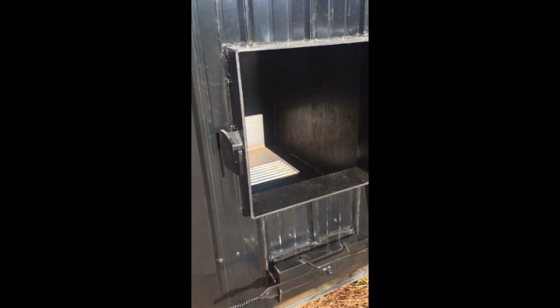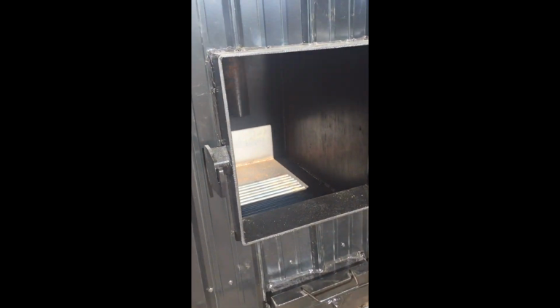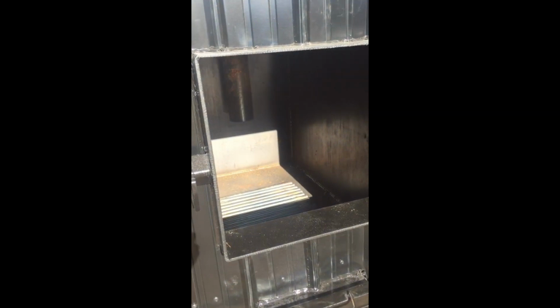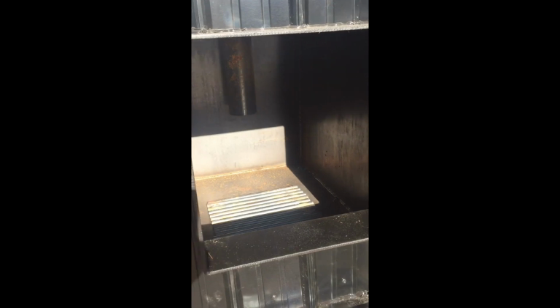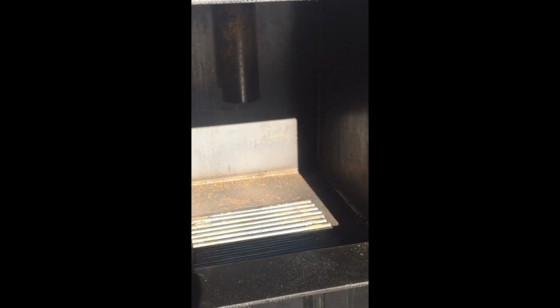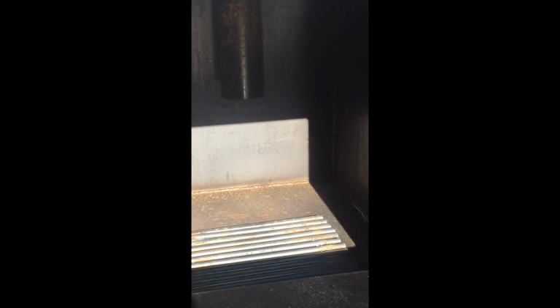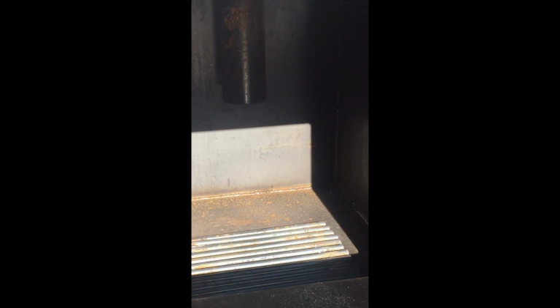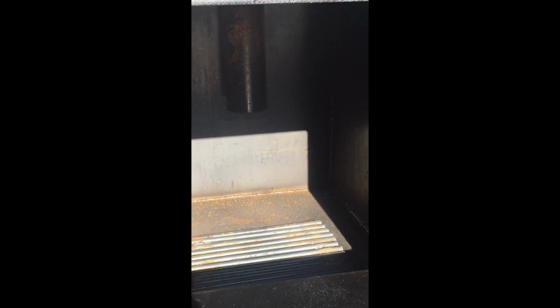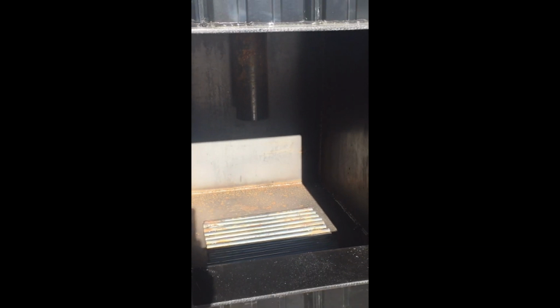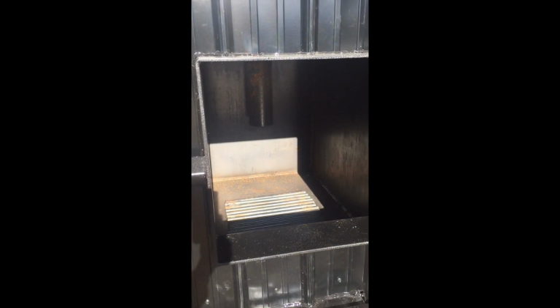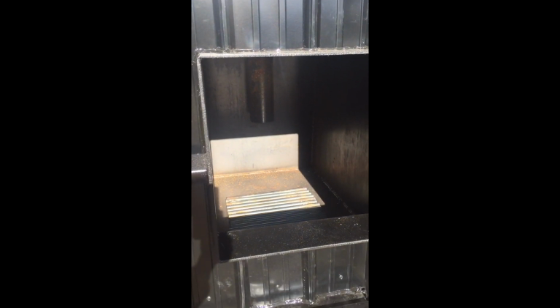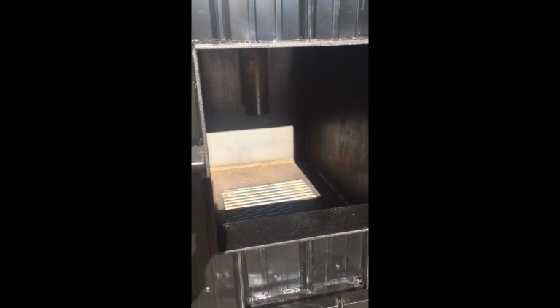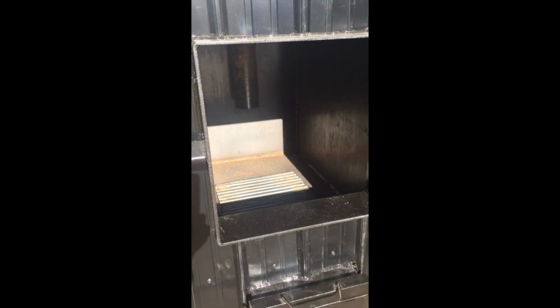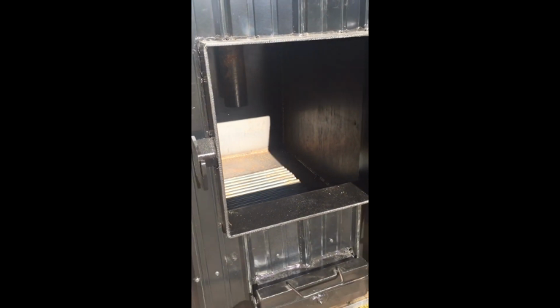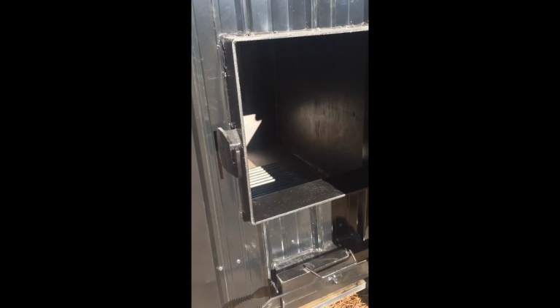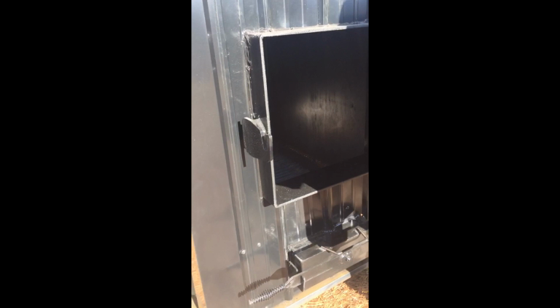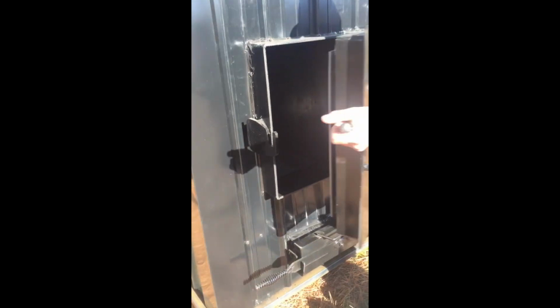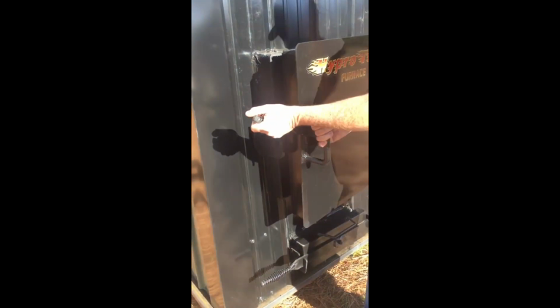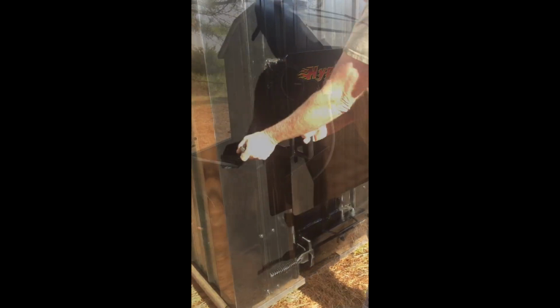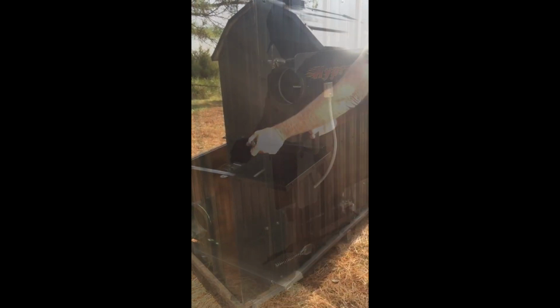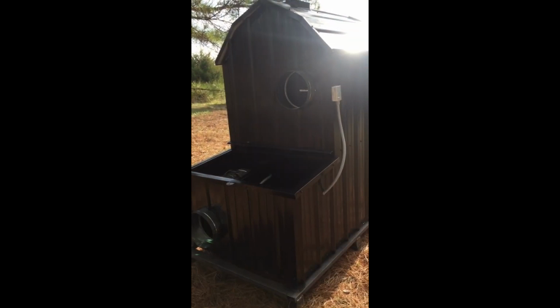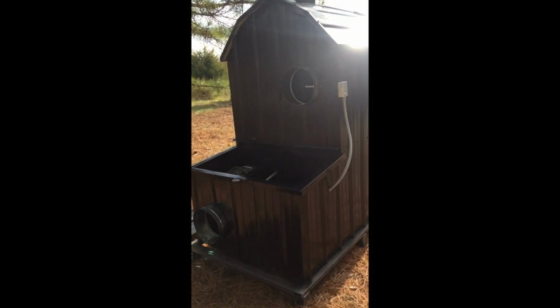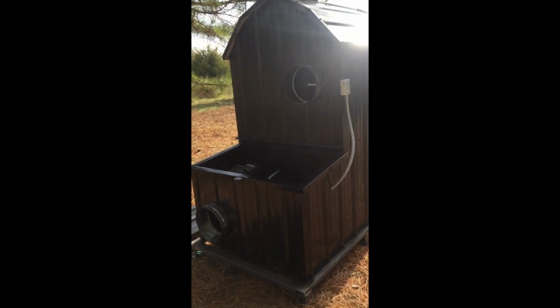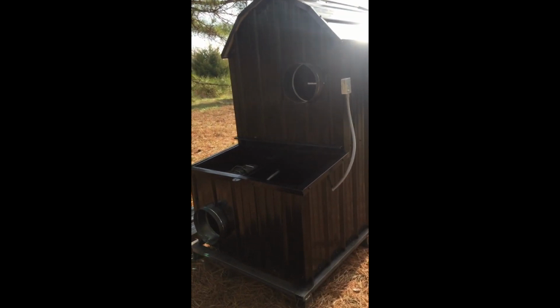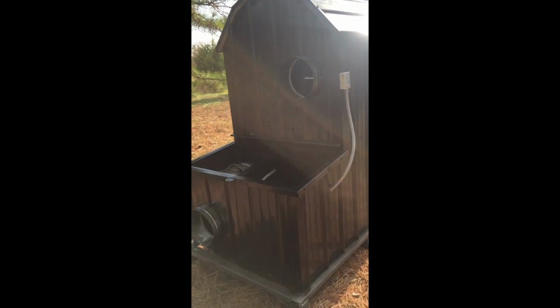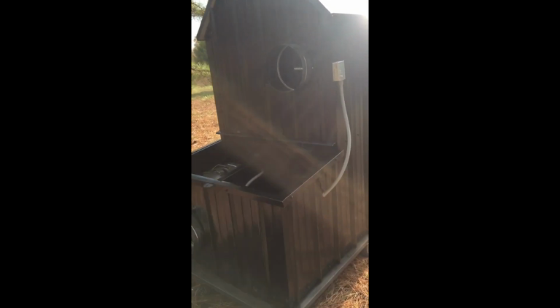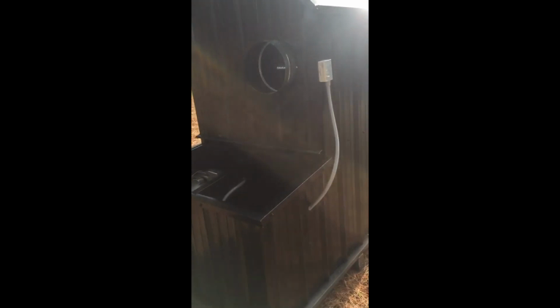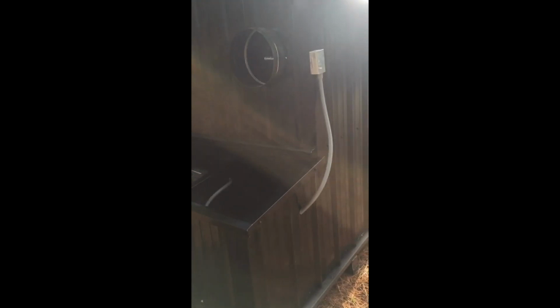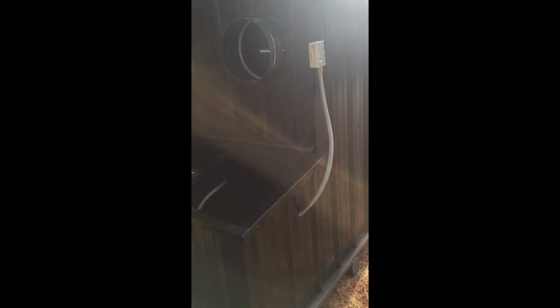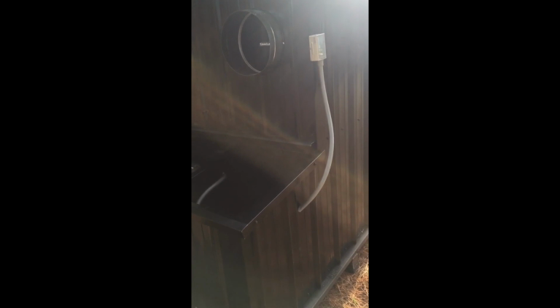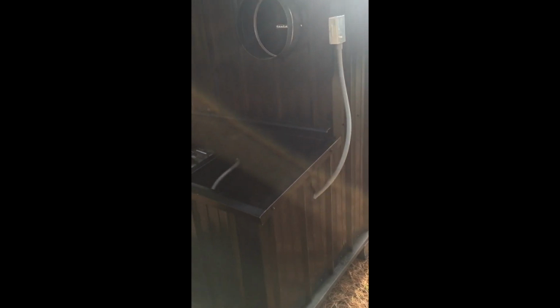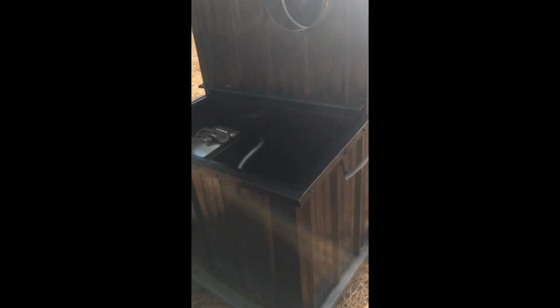As the temperature within the firebox rises, heat is transferred to the surrounding air in the heat chamber. In the back of the furnace, an induction blower draws air into the firebox for combustion.